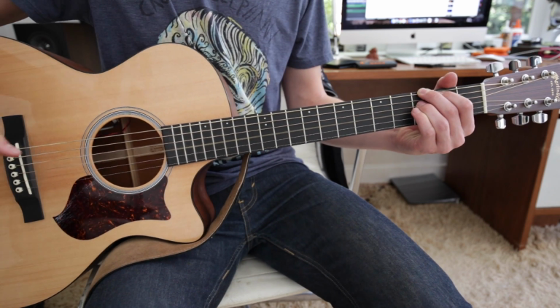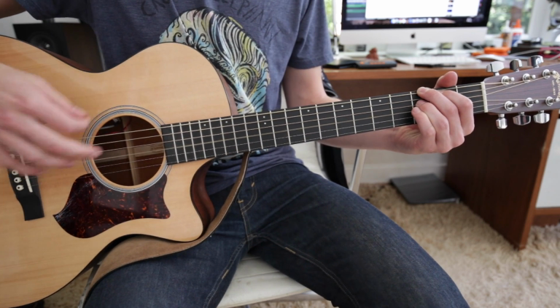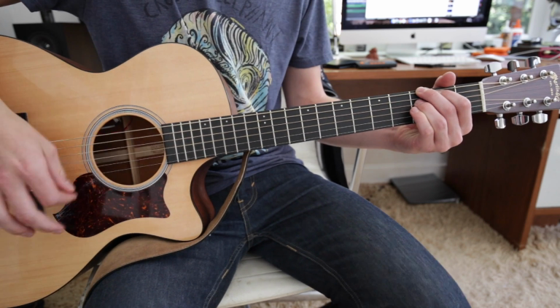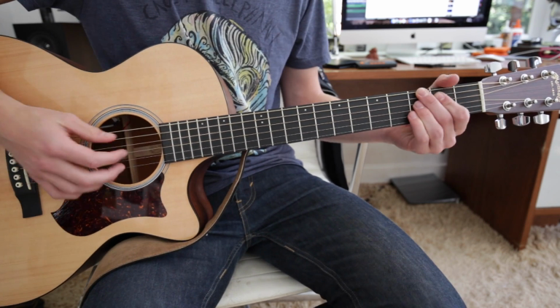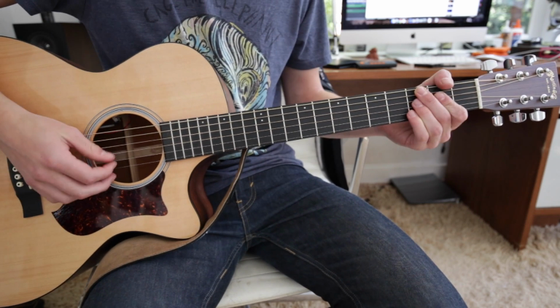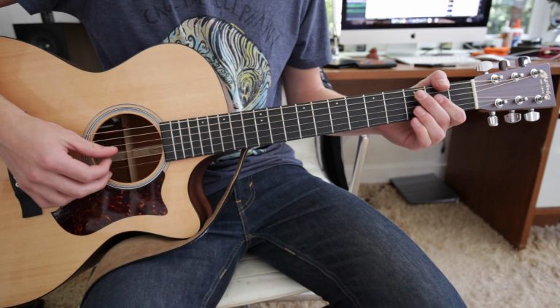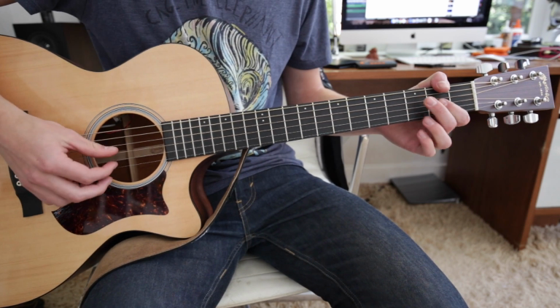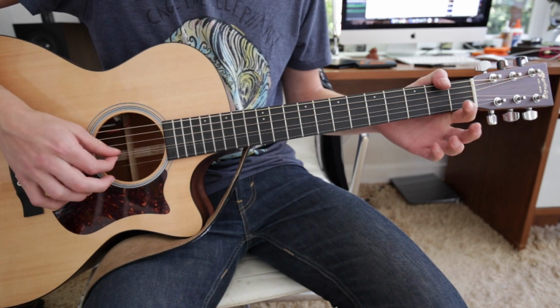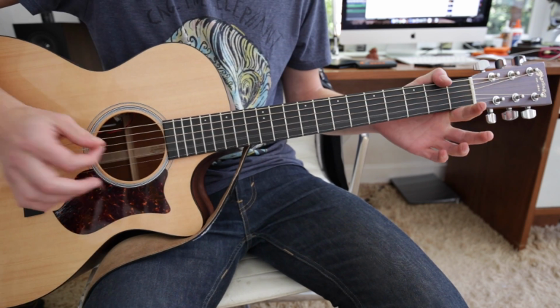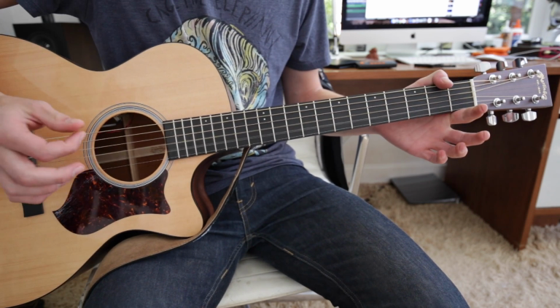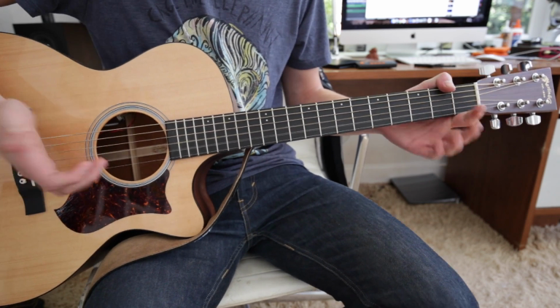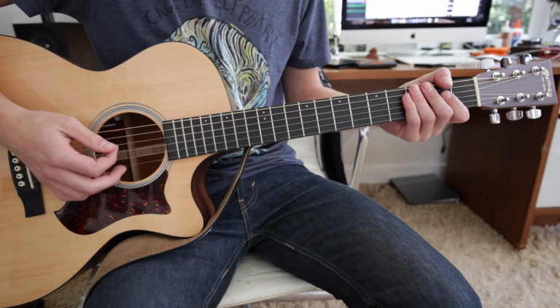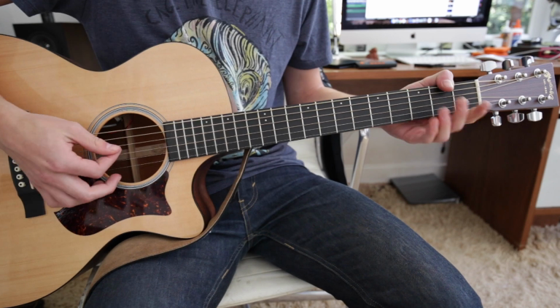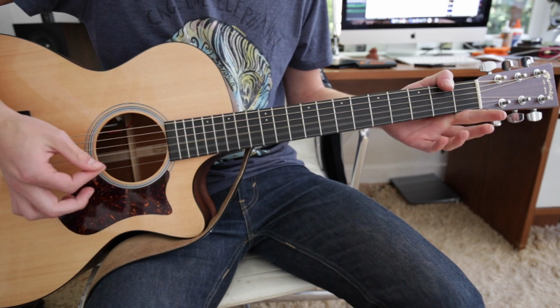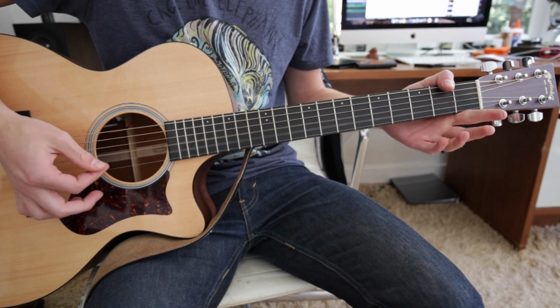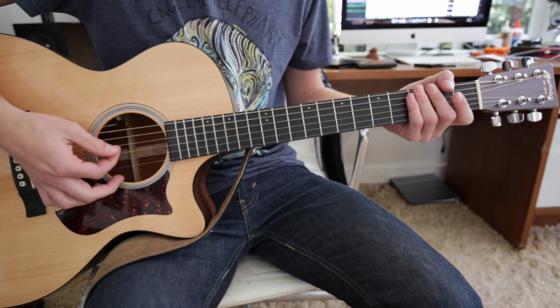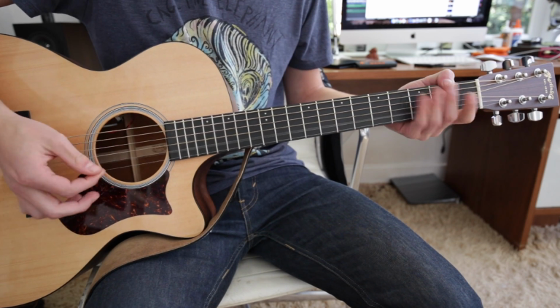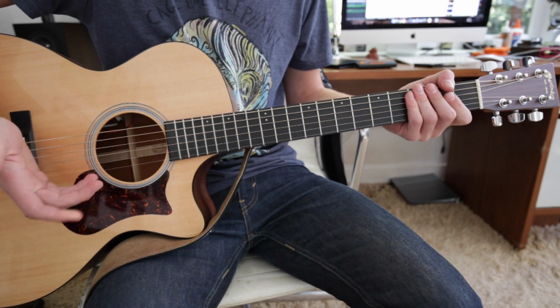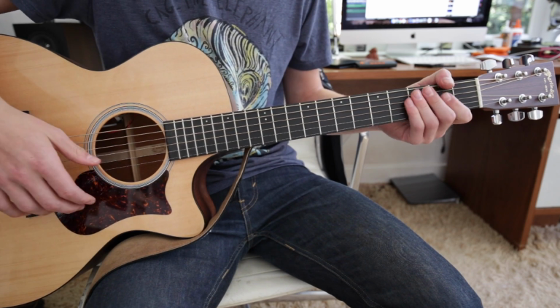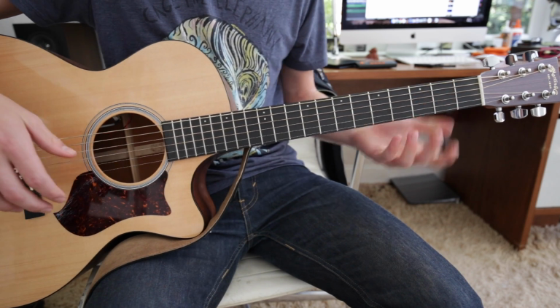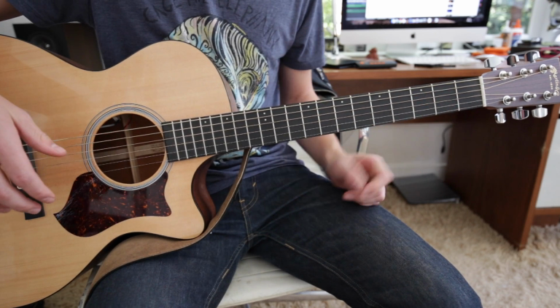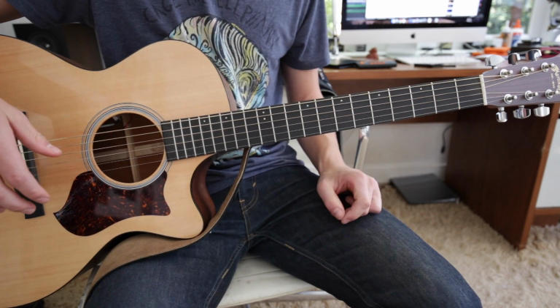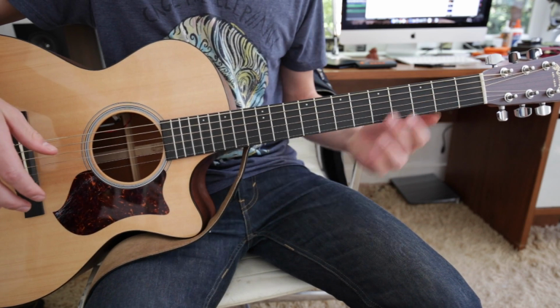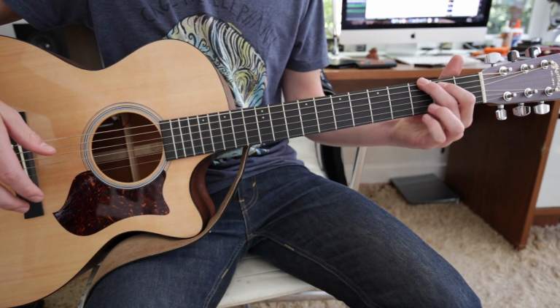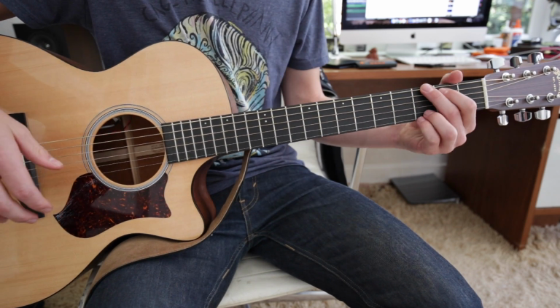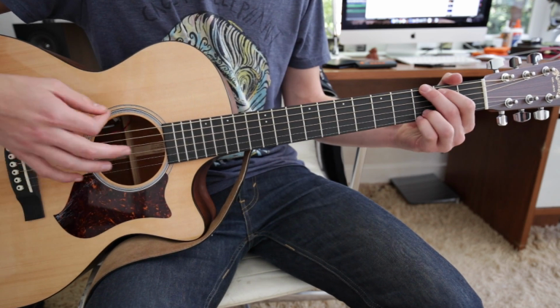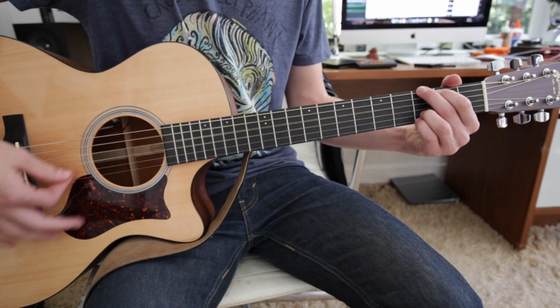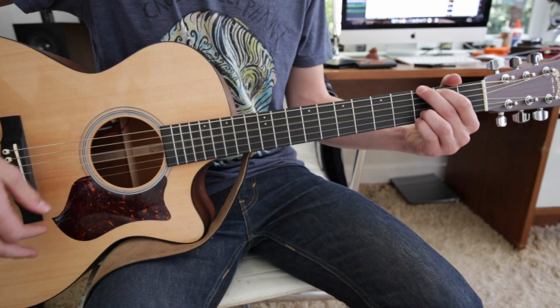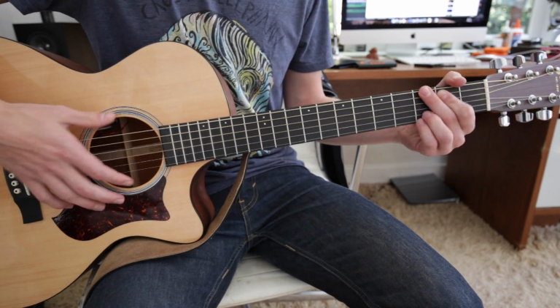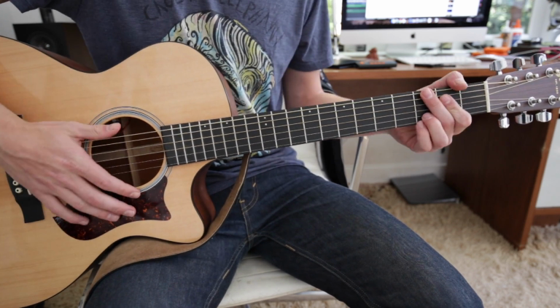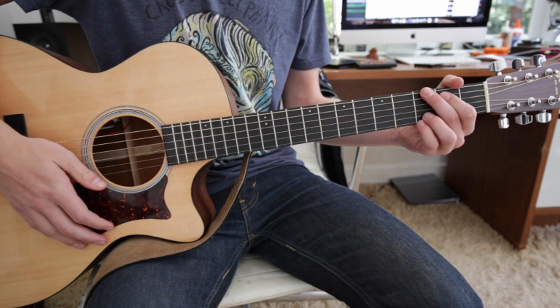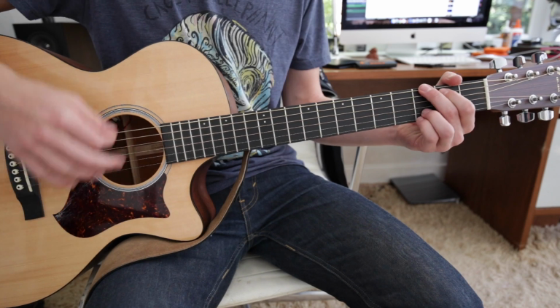Just like that. It's pretty simple. You can either pick both strings, or you can hit it with just one finger — it doesn't really matter, it's up to you. And then it just goes into a G.